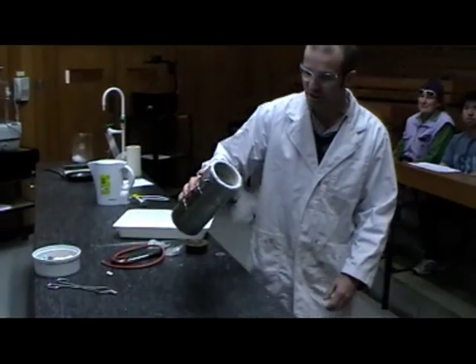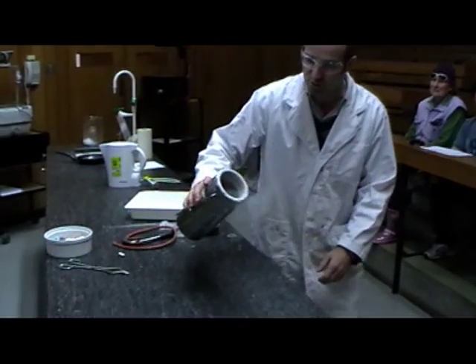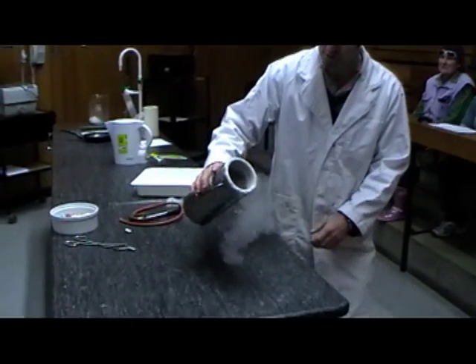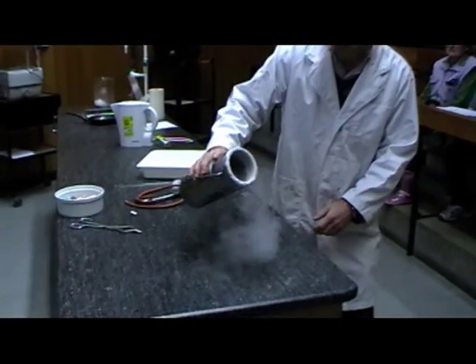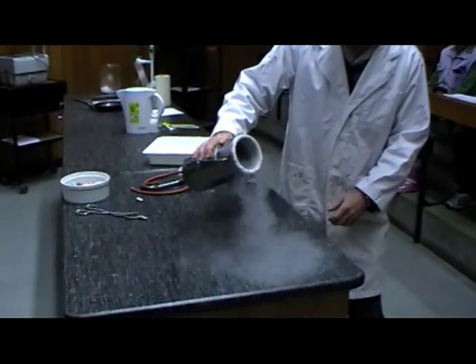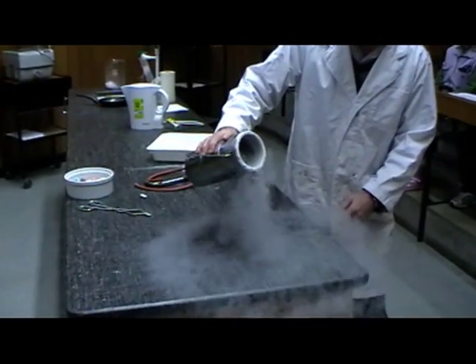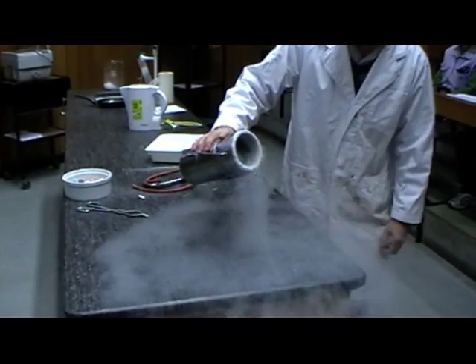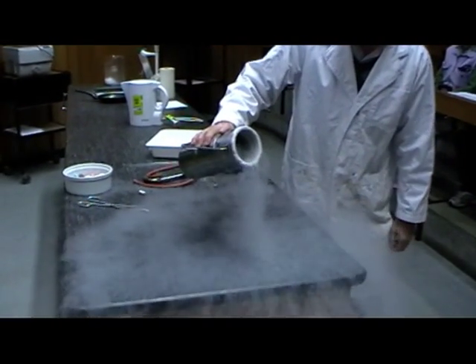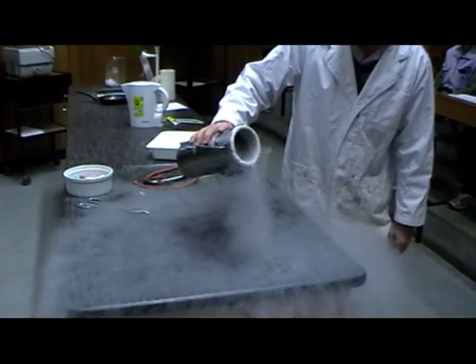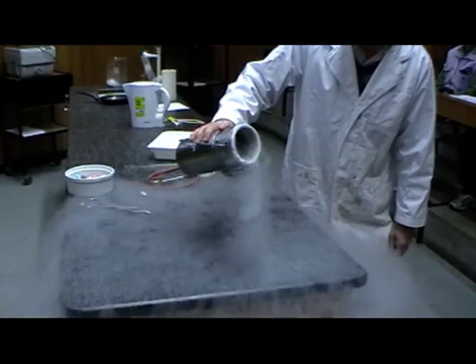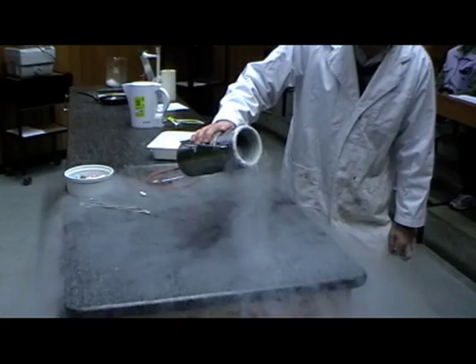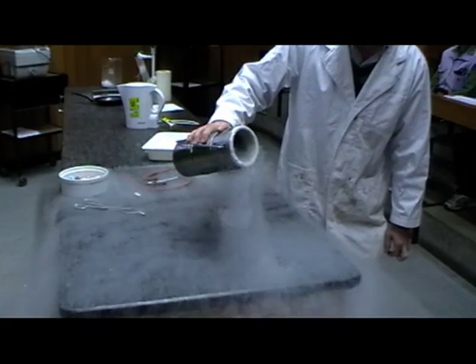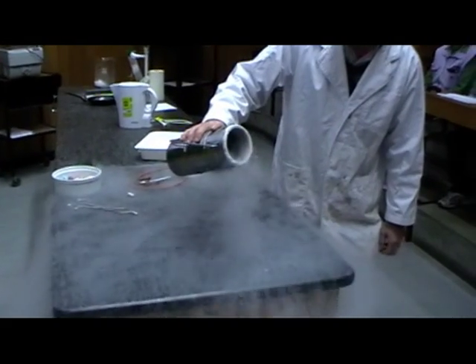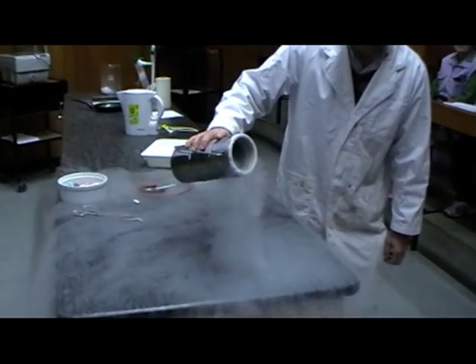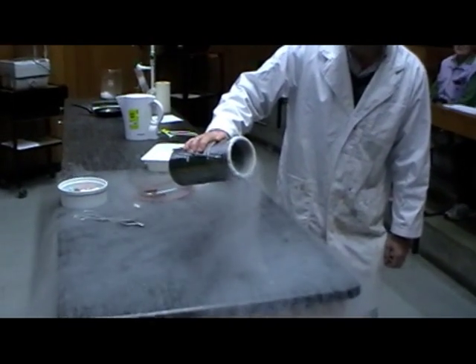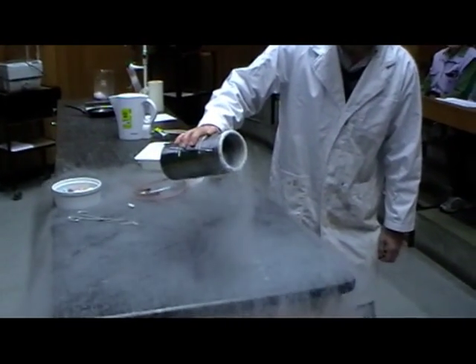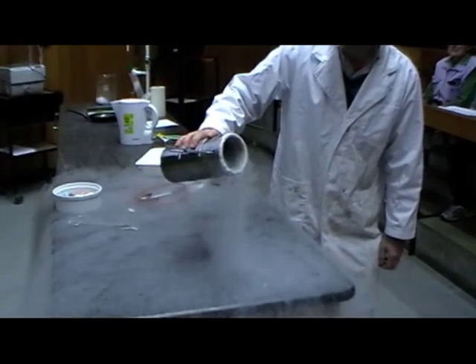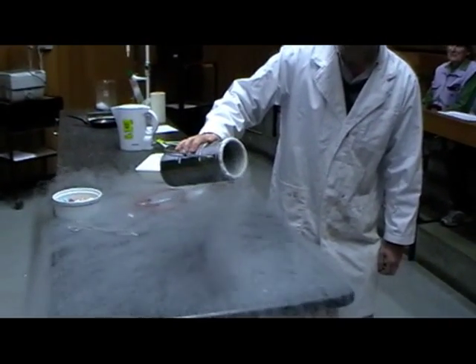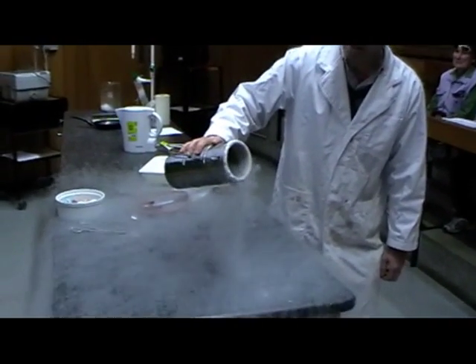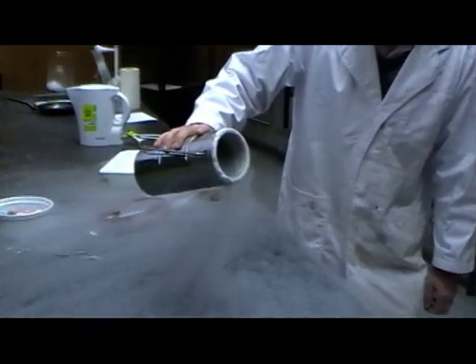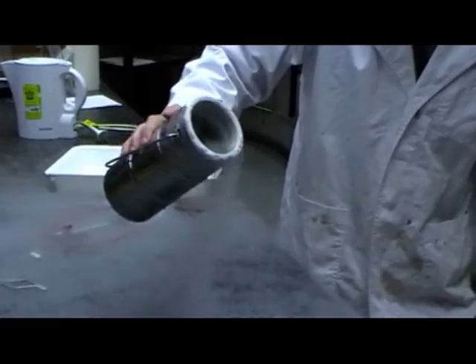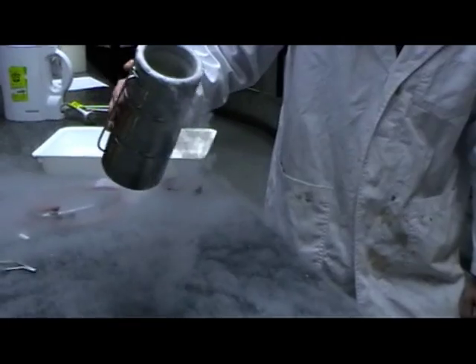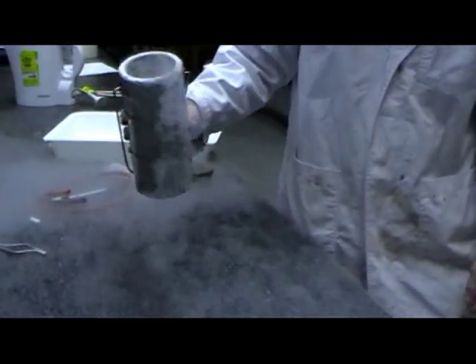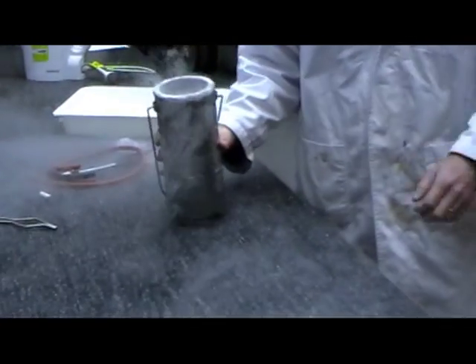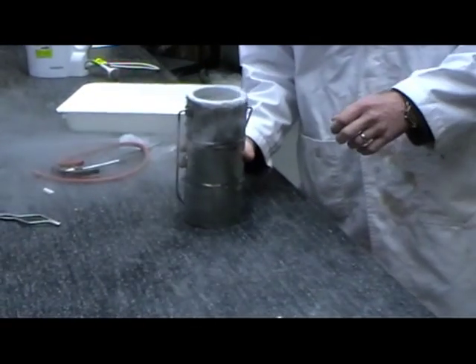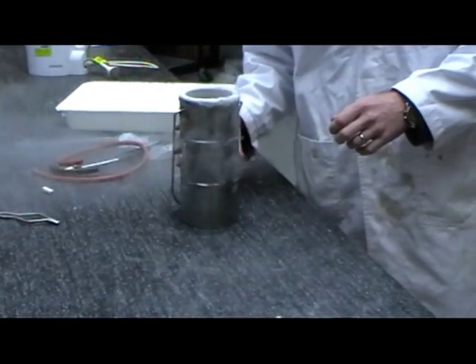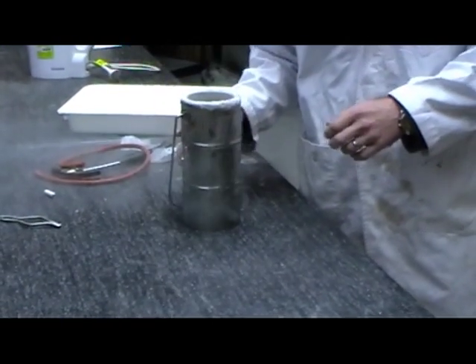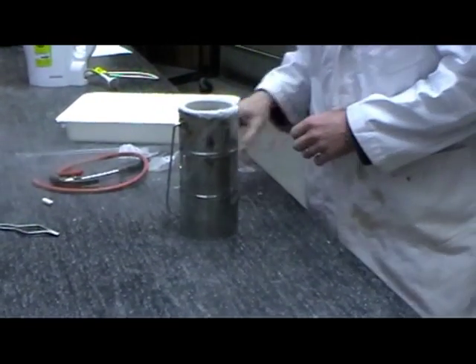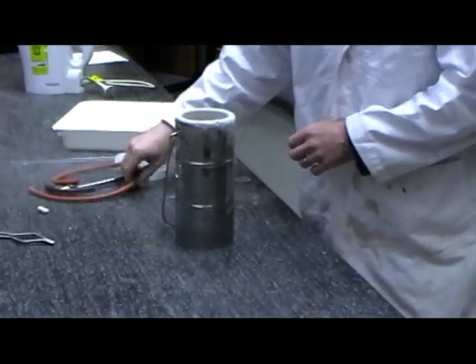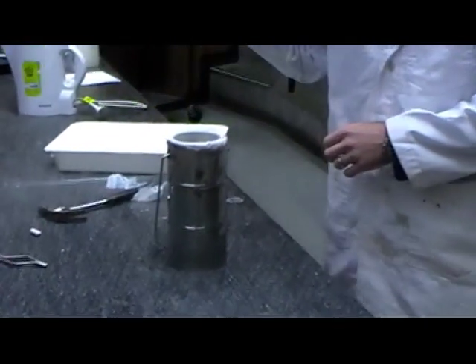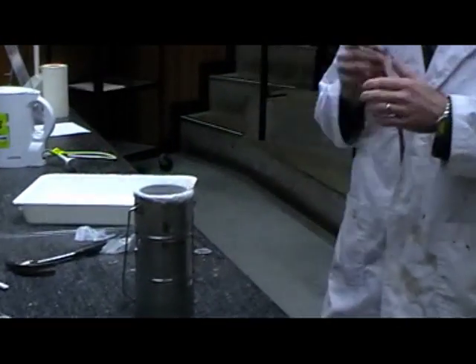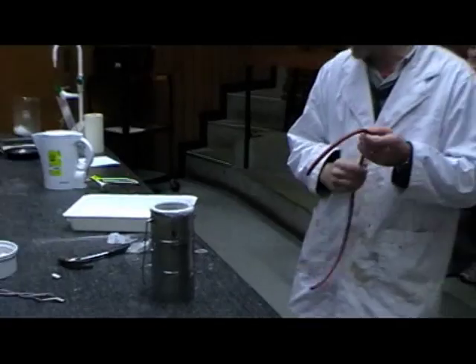So we're just going to pour some on the bench. And if you look really carefully, you can see the liquid coming out. So it's turning into gas pretty quickly — we can see it turn into gas. That's one thing we can do with it.